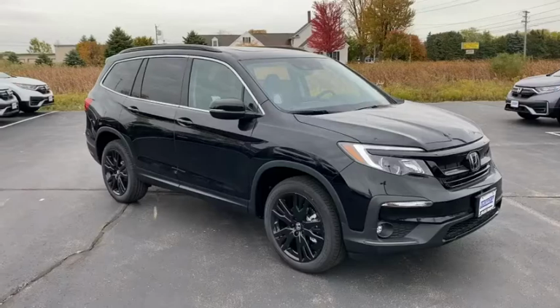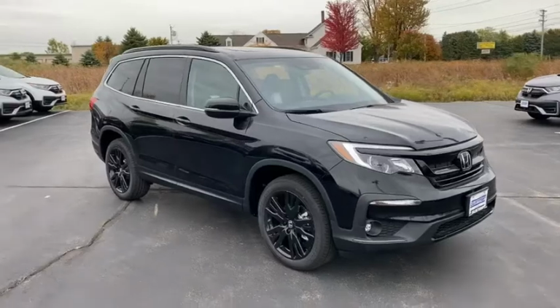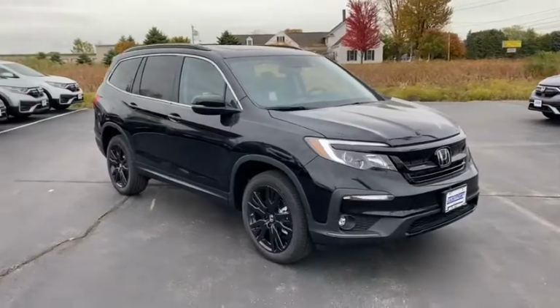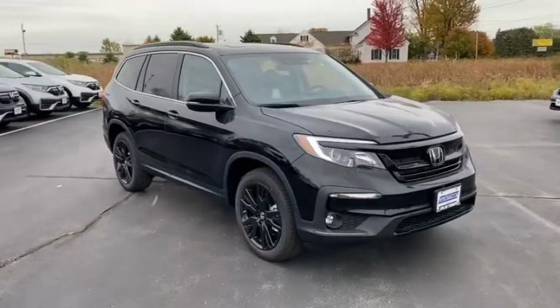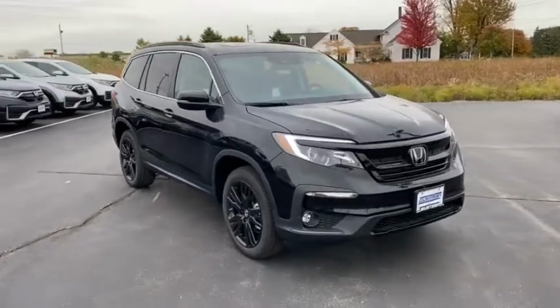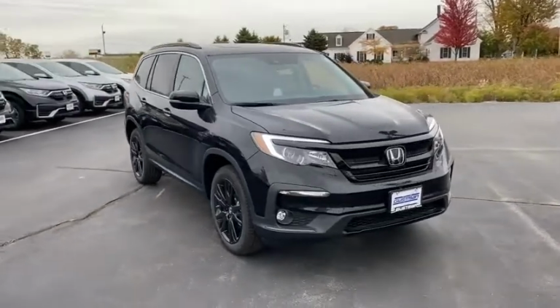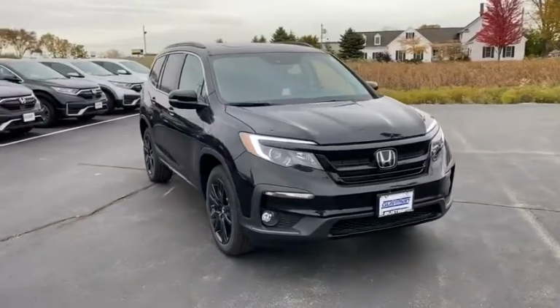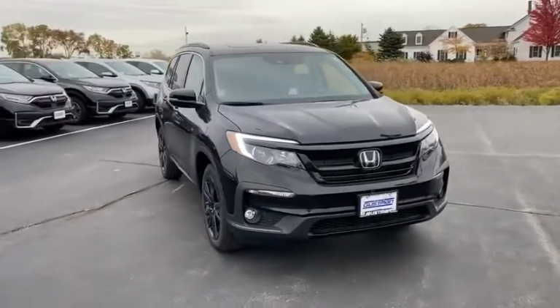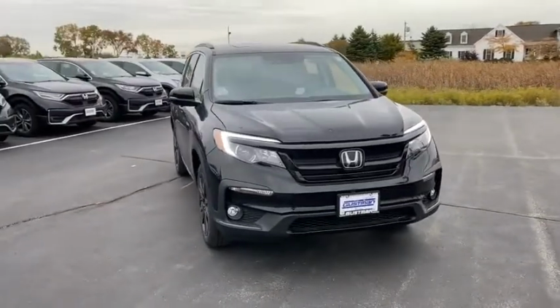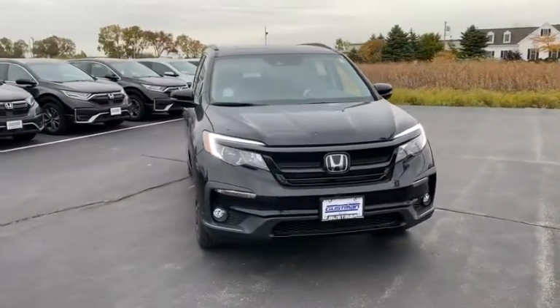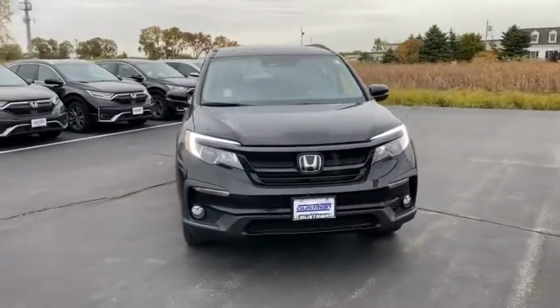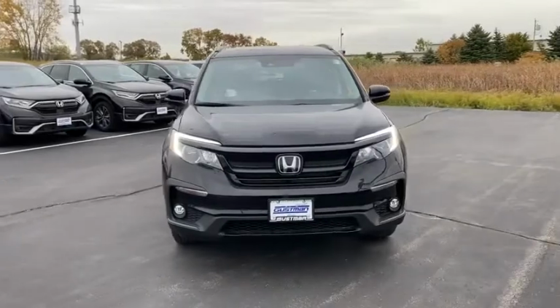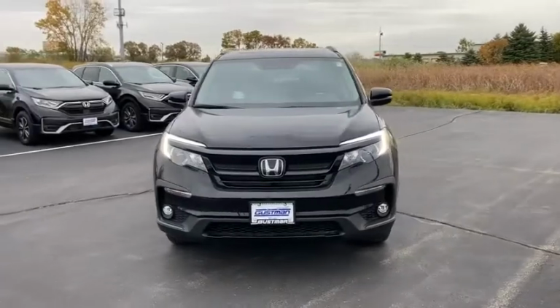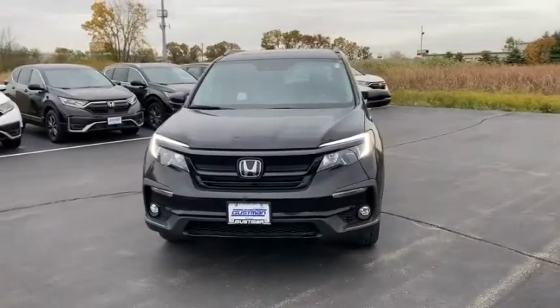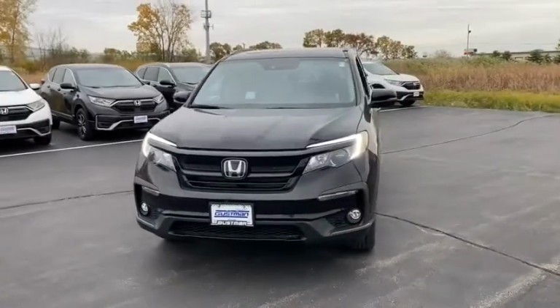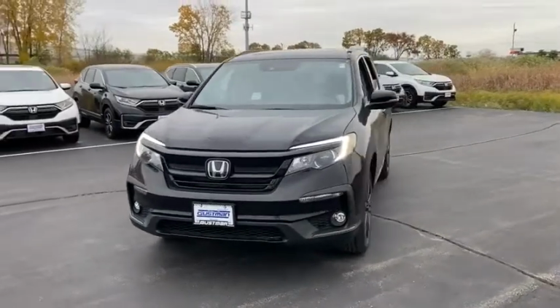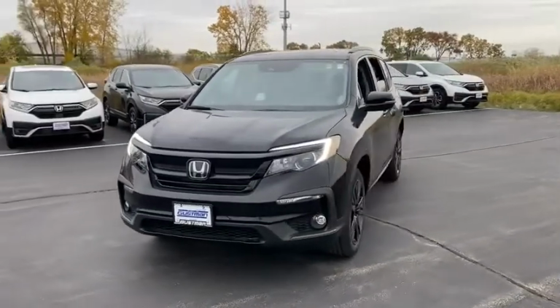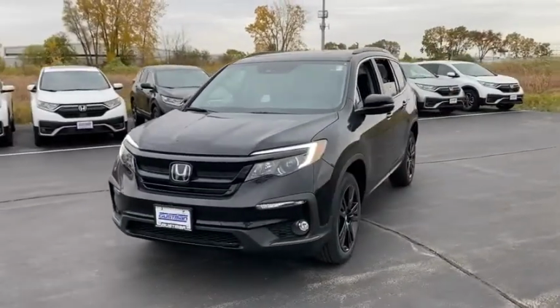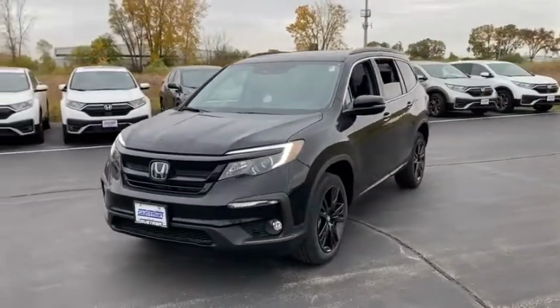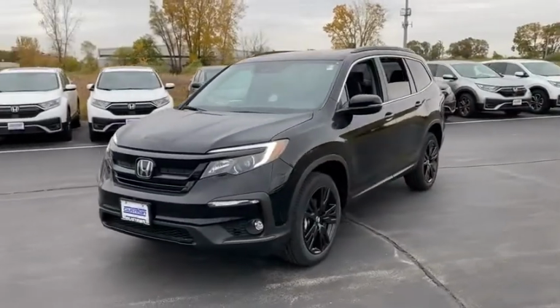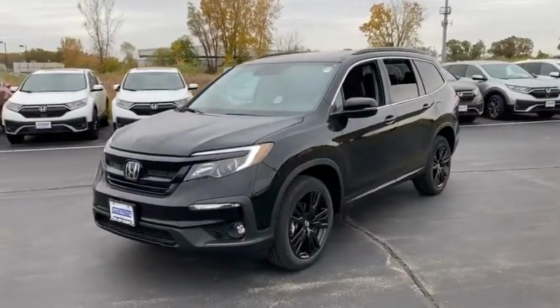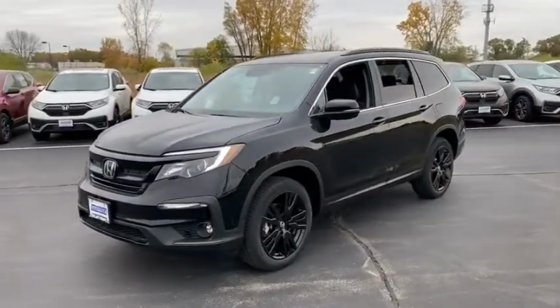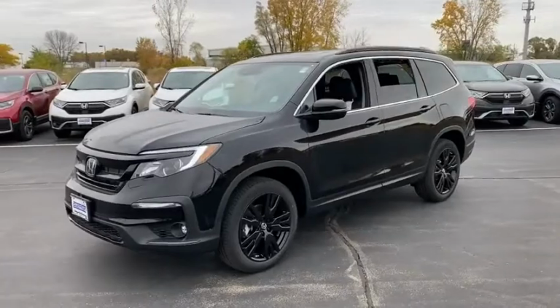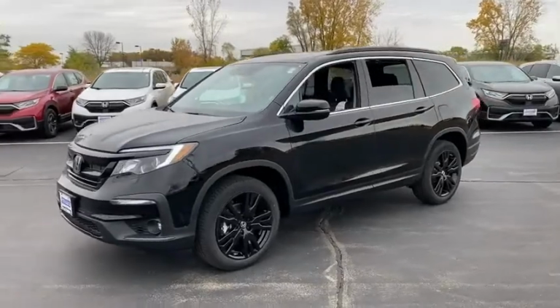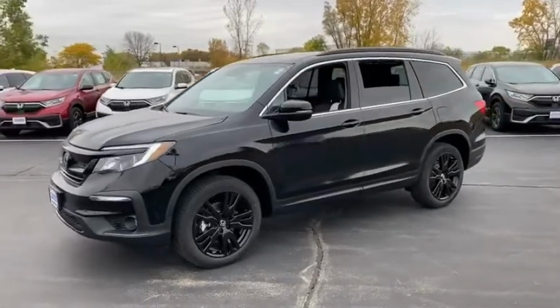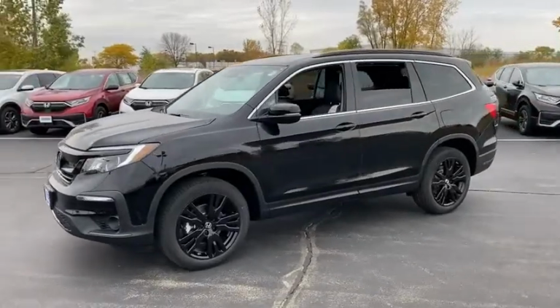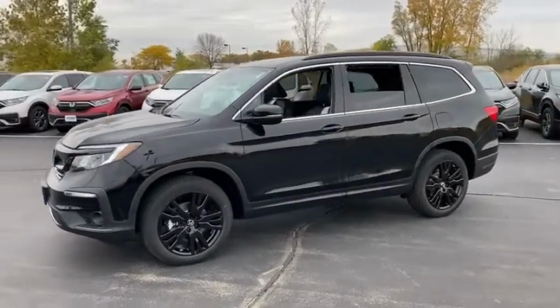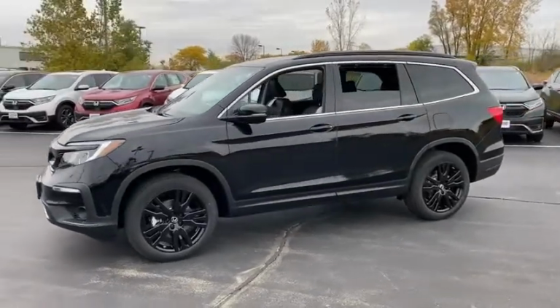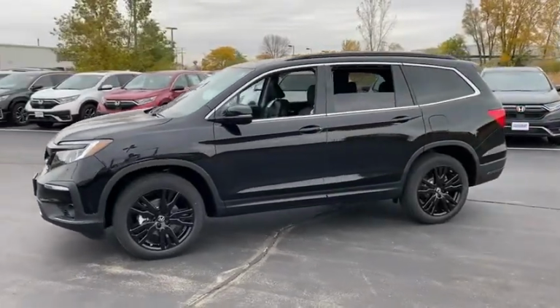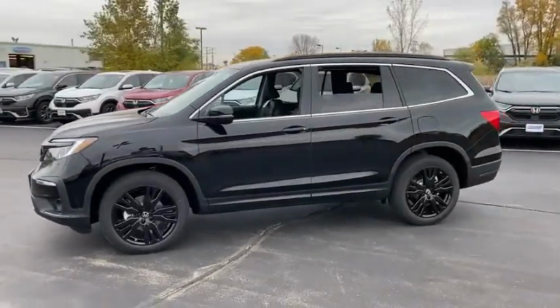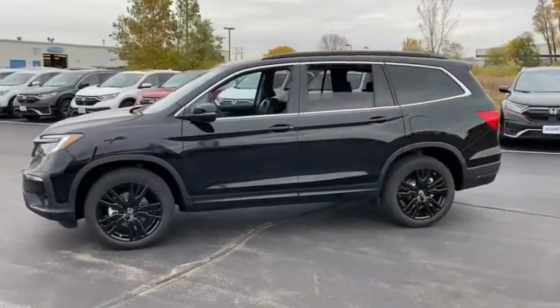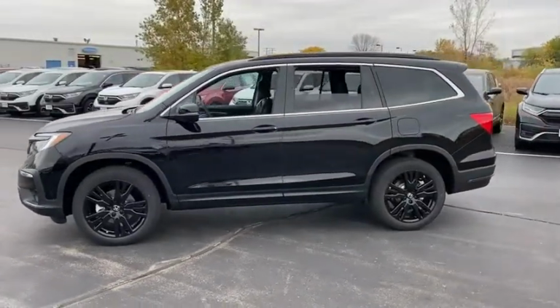Make a great choice today with the 2021 Honda Pilot: optimal utility, indulgent interior, powerful performer. You'll be ready for almost anything in the Honda Pilot. Here are some of this vehicle's great options.